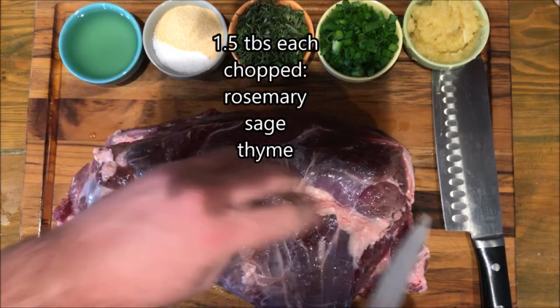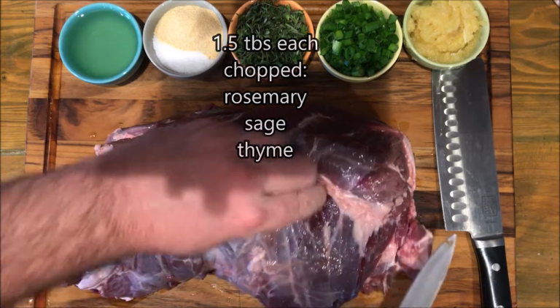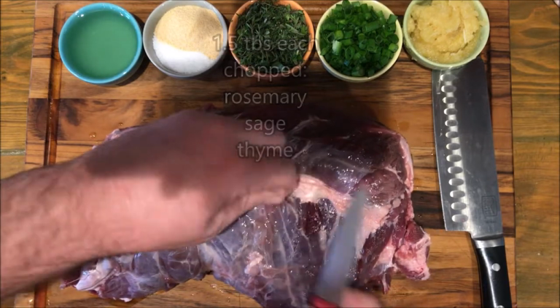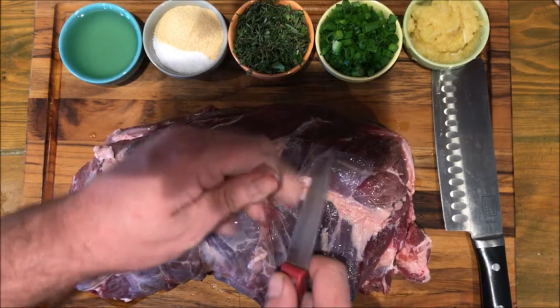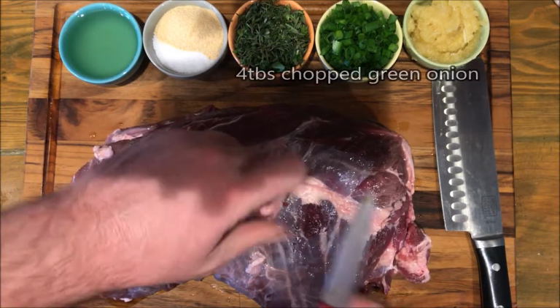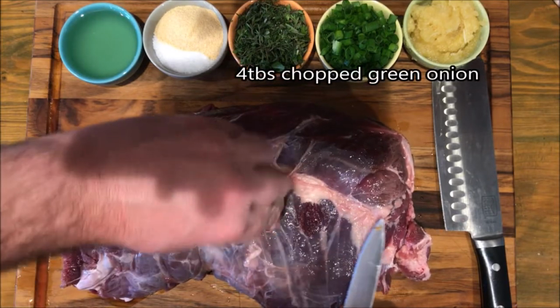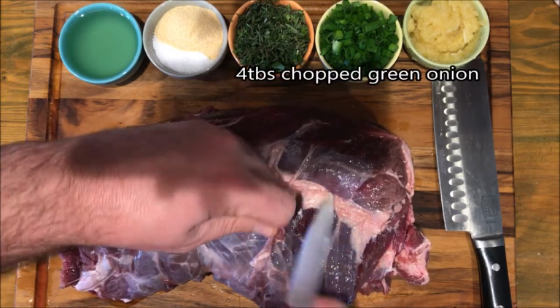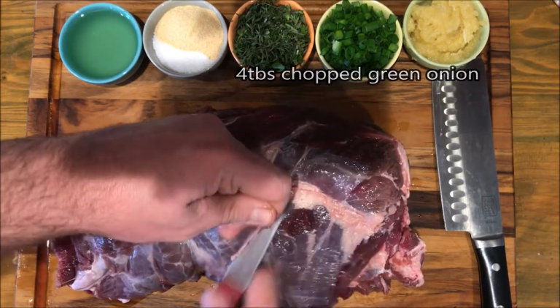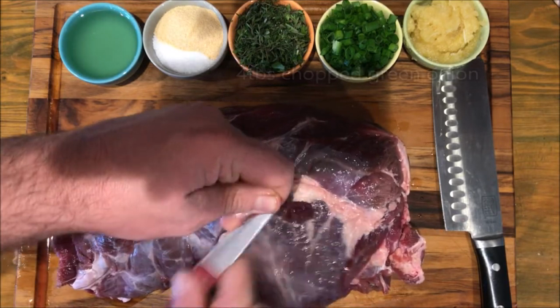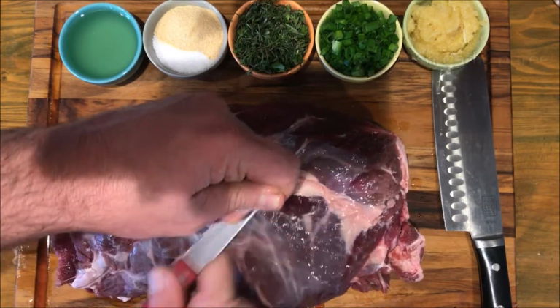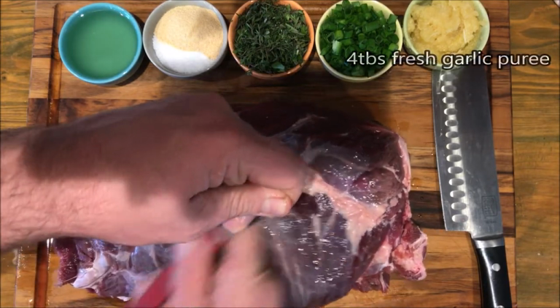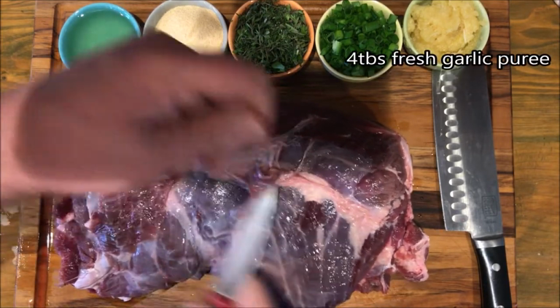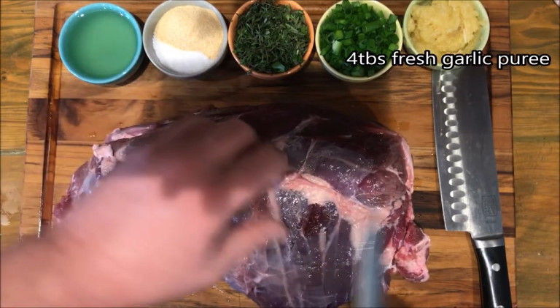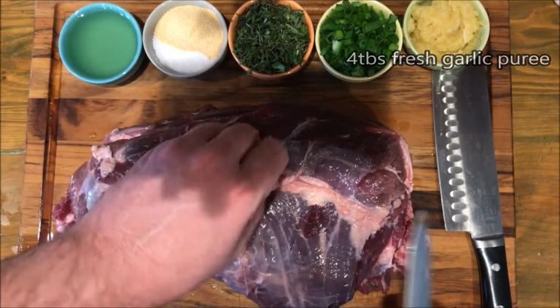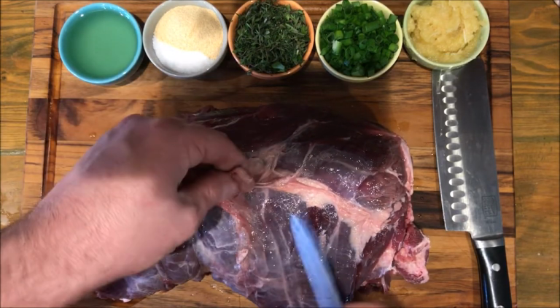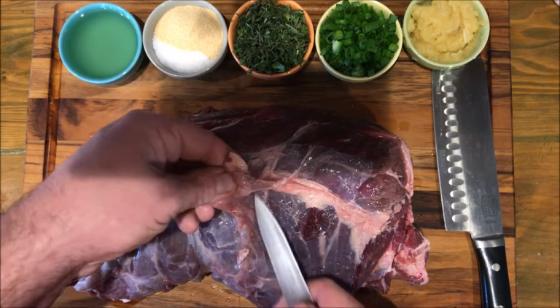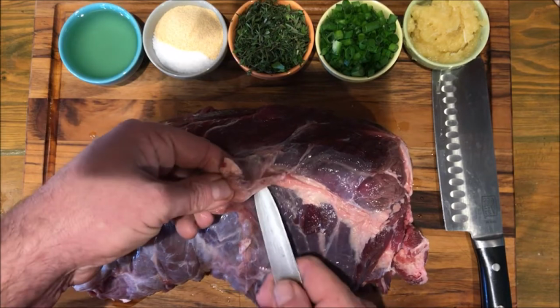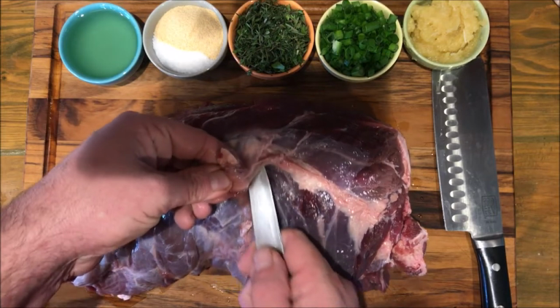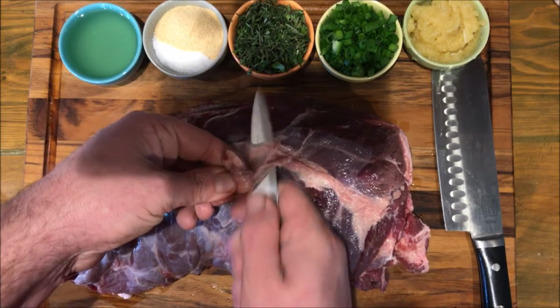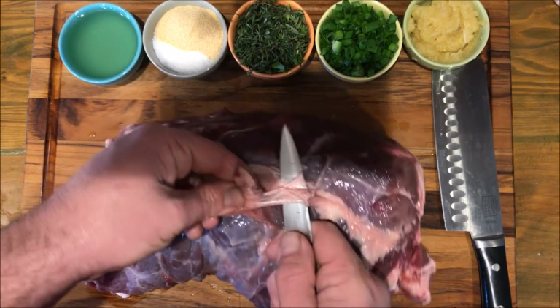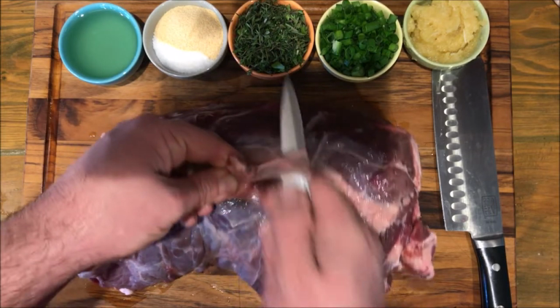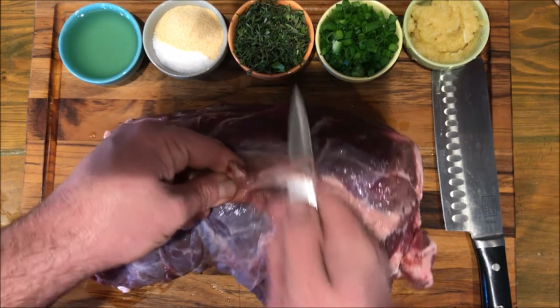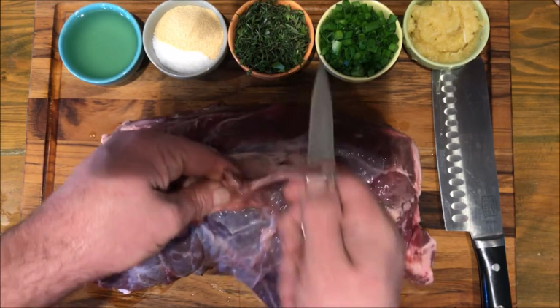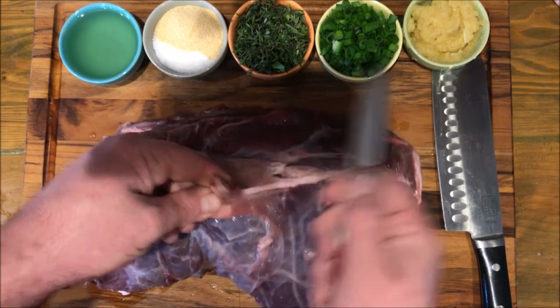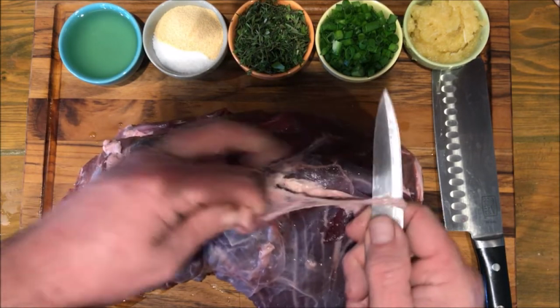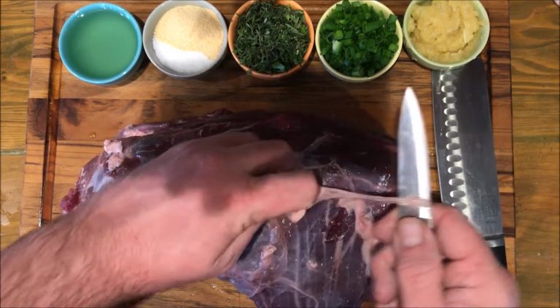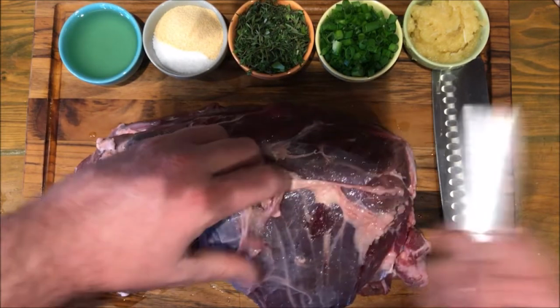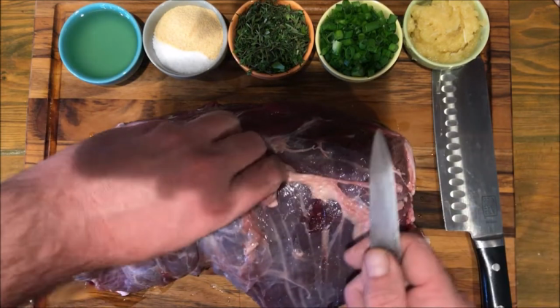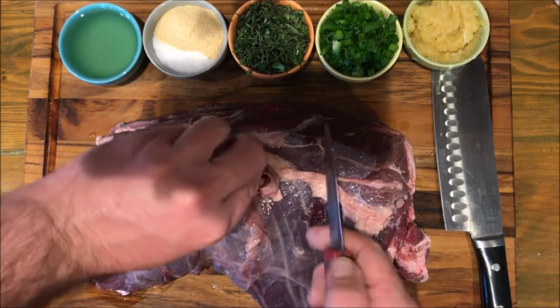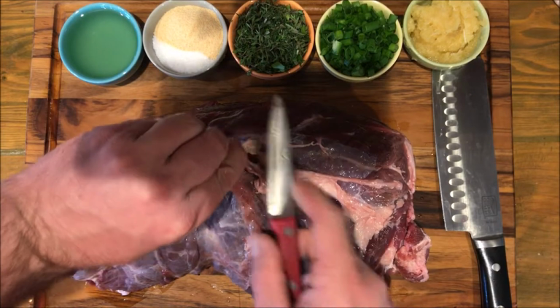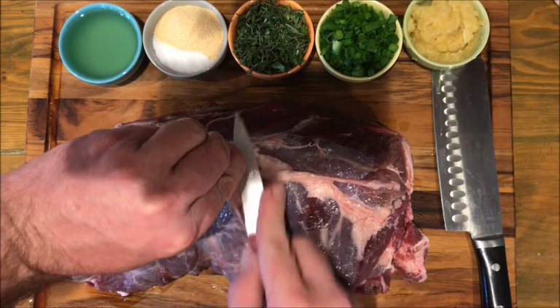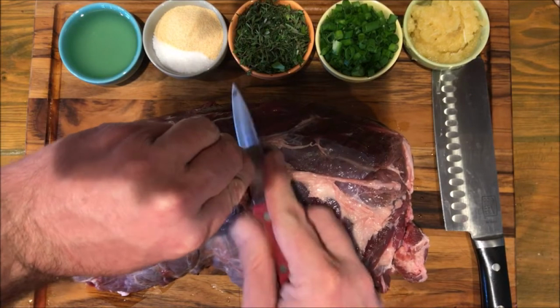Just grab it, pull, cut, whatever you got to do. Little knife, big knife — the sharper your knife is, the easier this is going to be. But you really want to get in there and get it all.